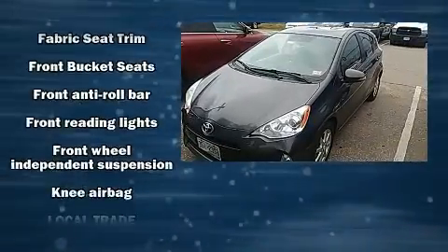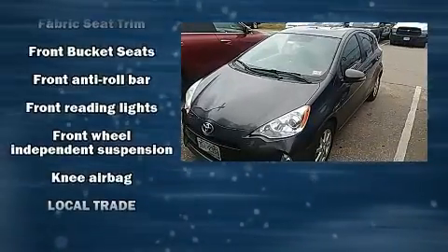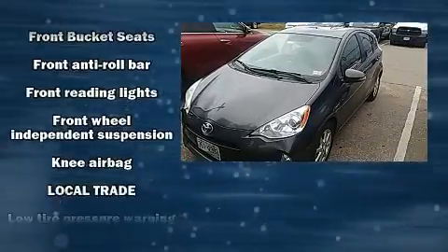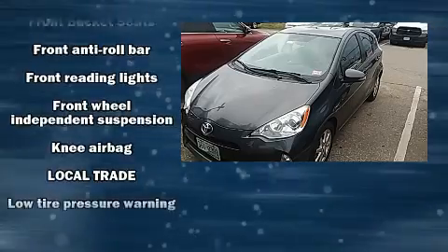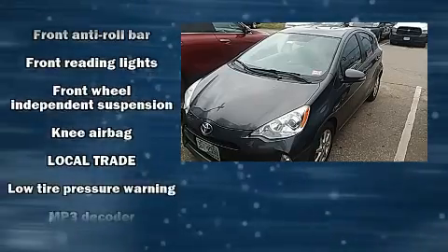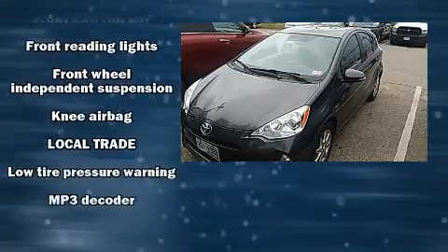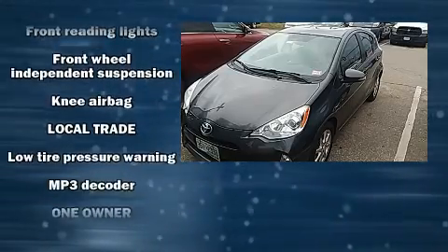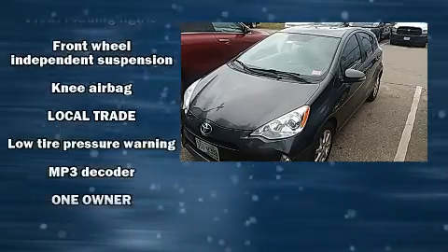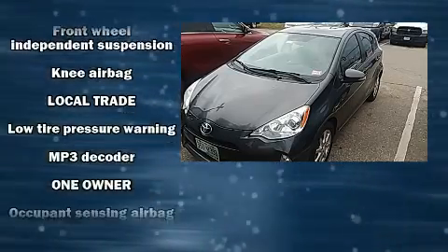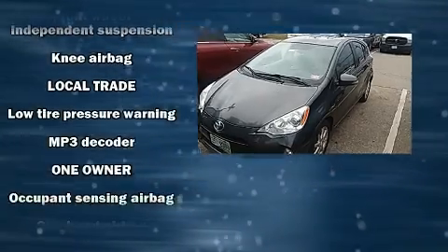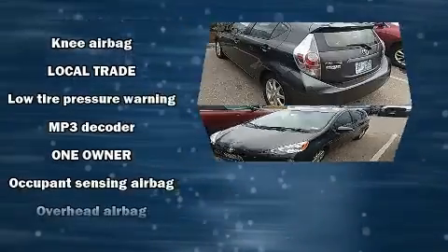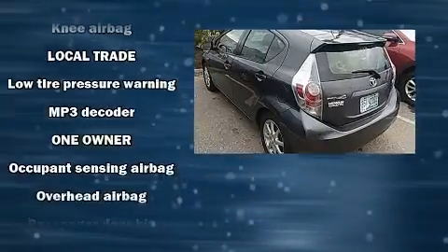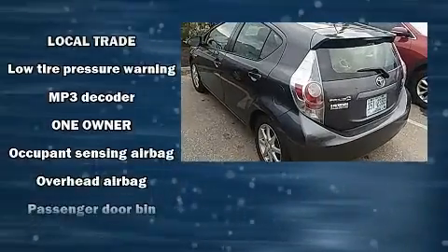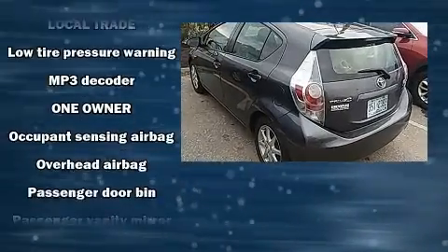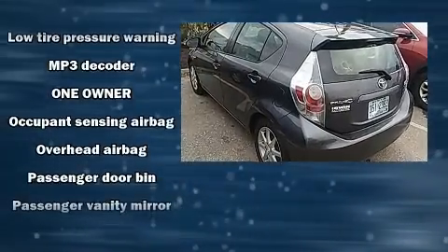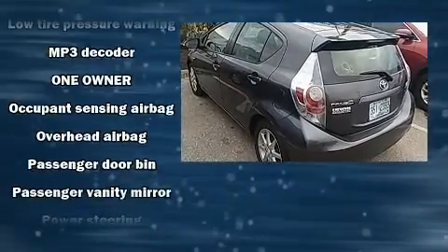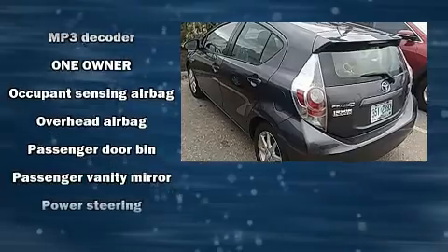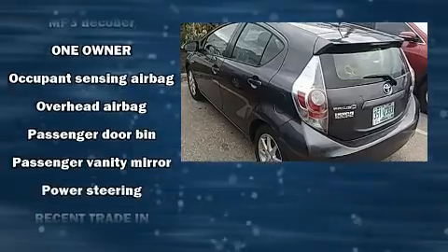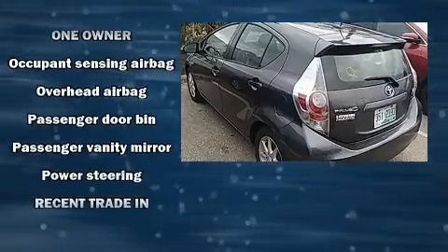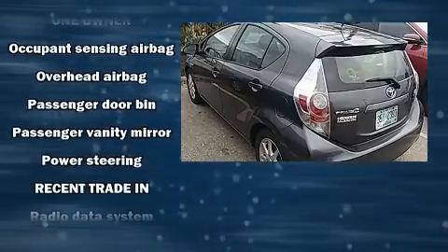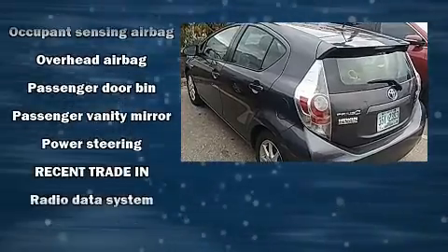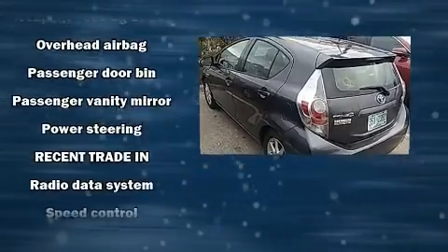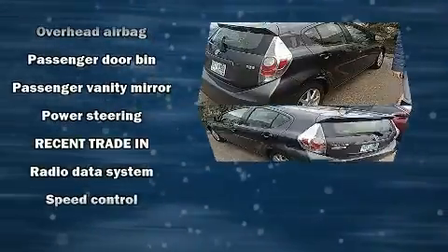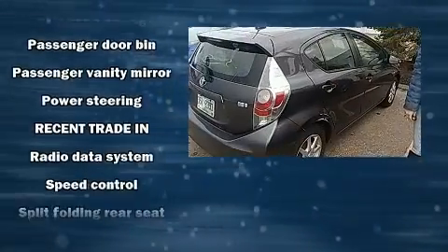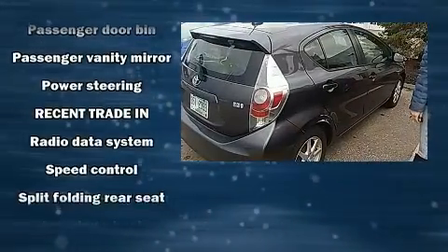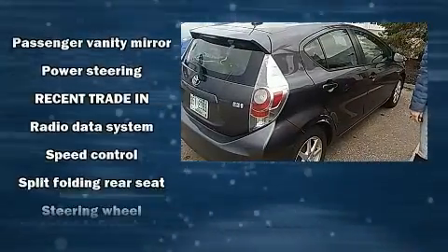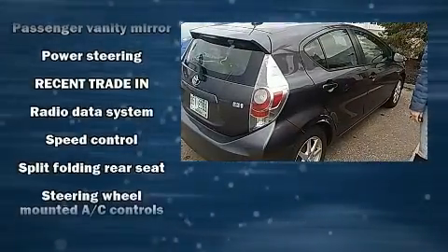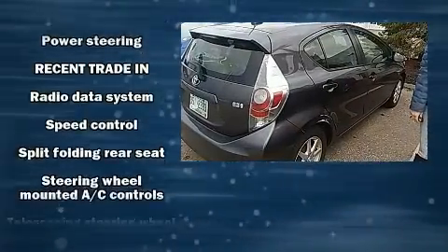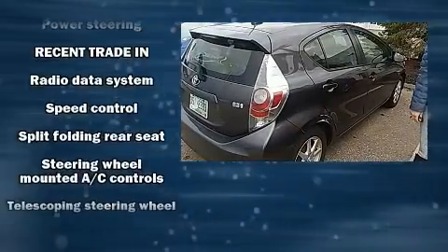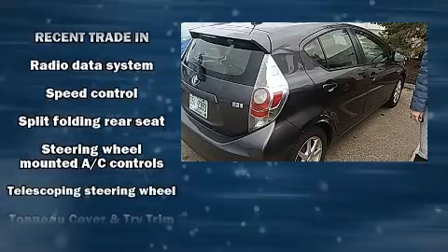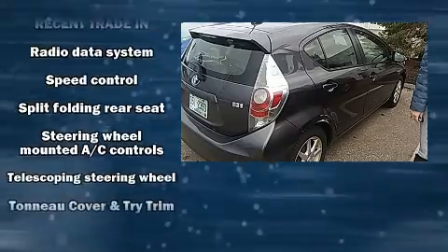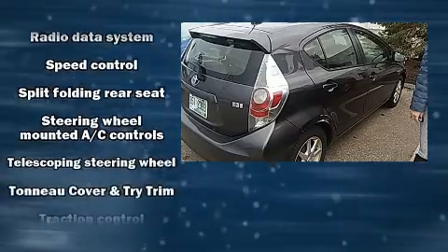Toyota also prioritized safety and security by including dual front impact airbags, head curtain airbags, traction control, brake assist, a panic alarm, and ABS brakes.